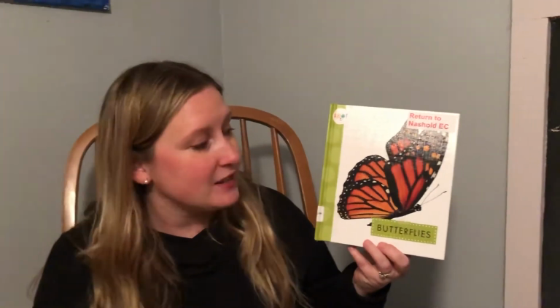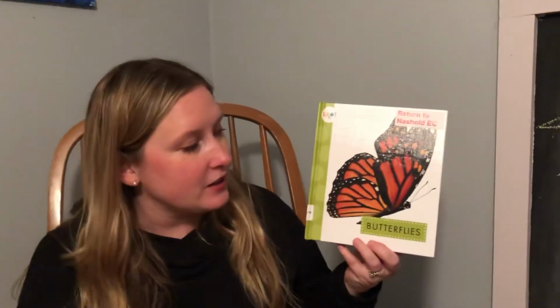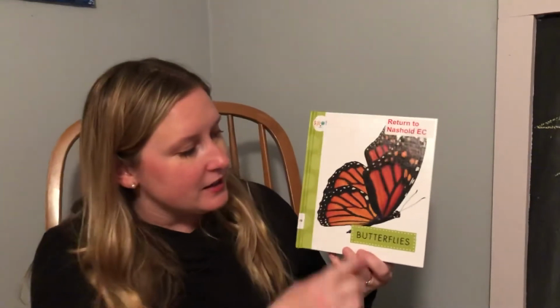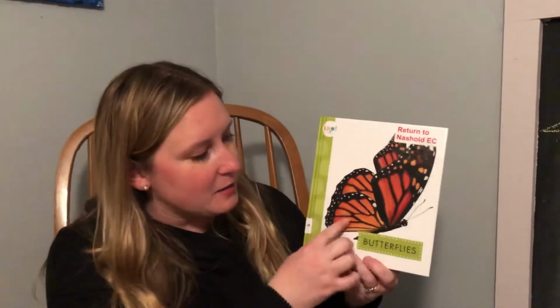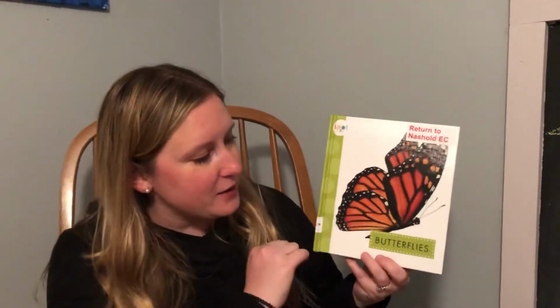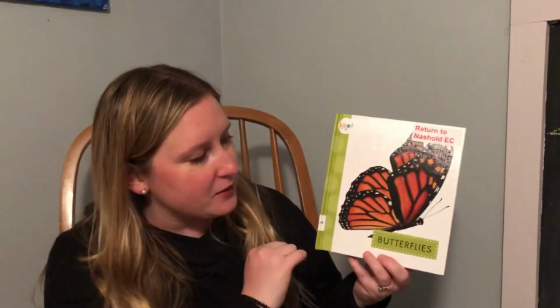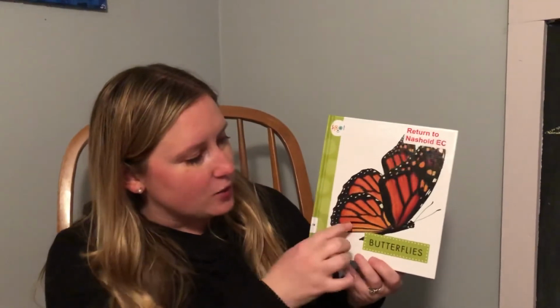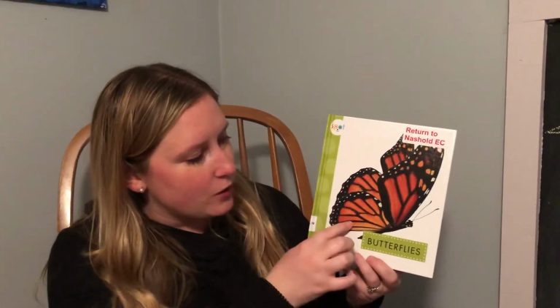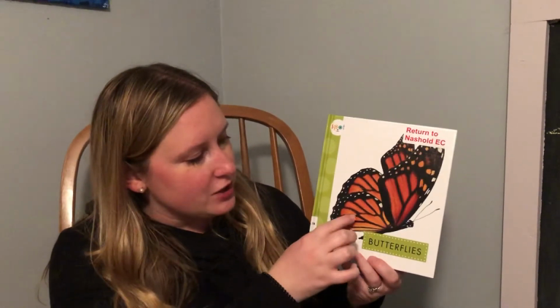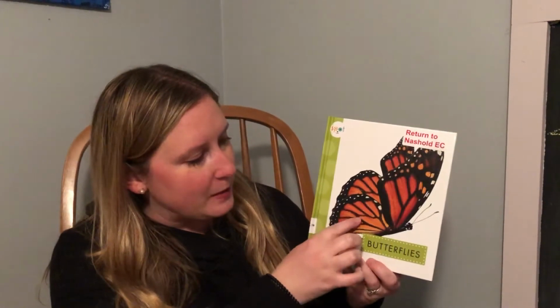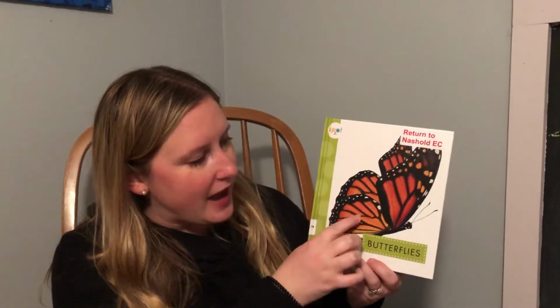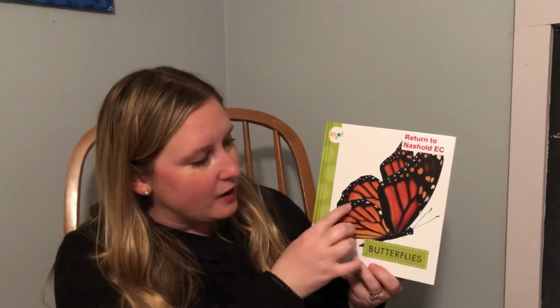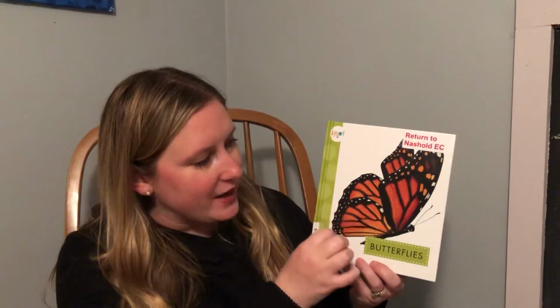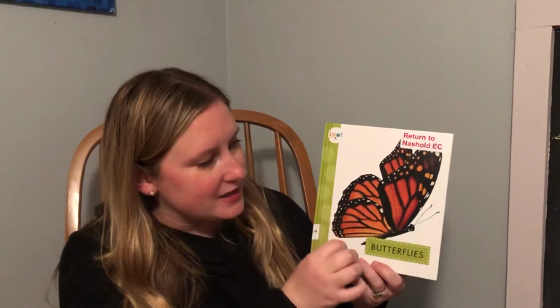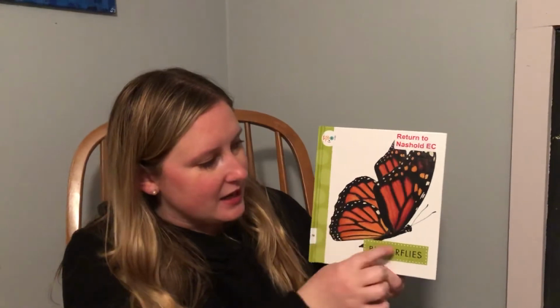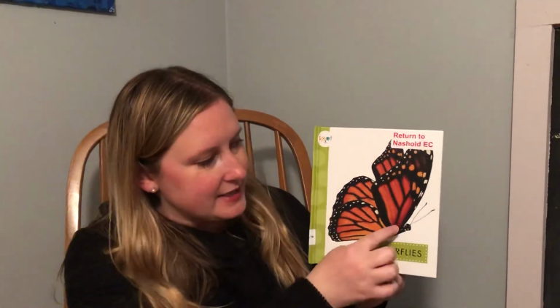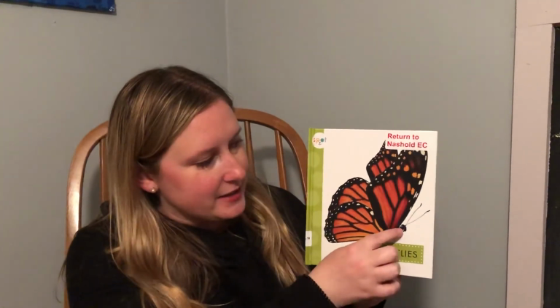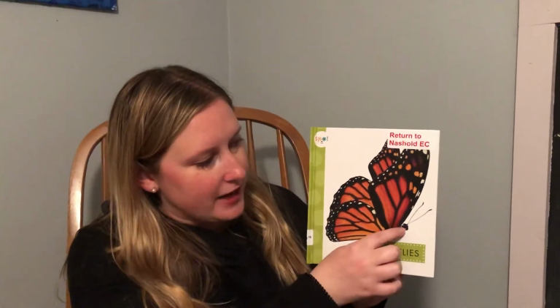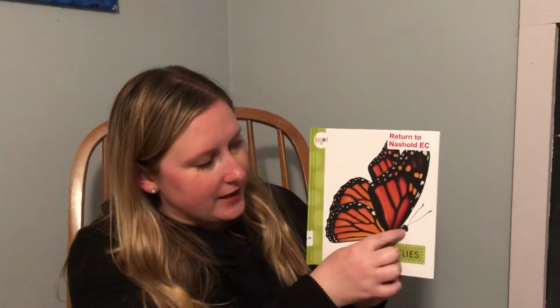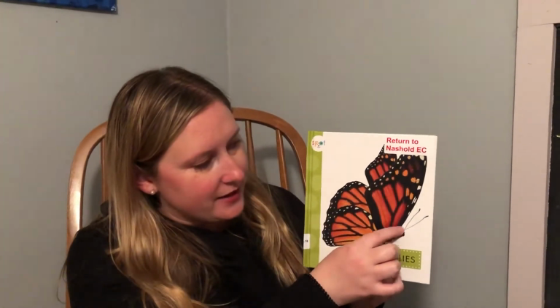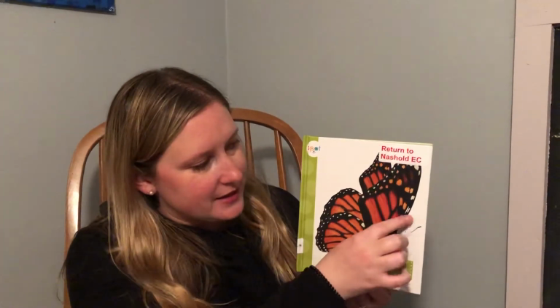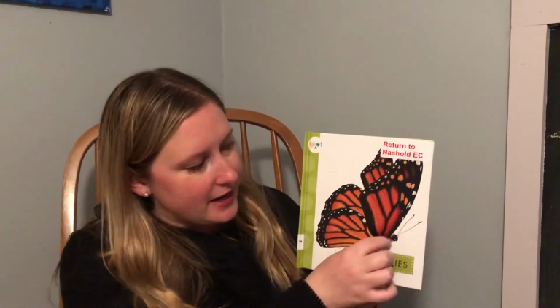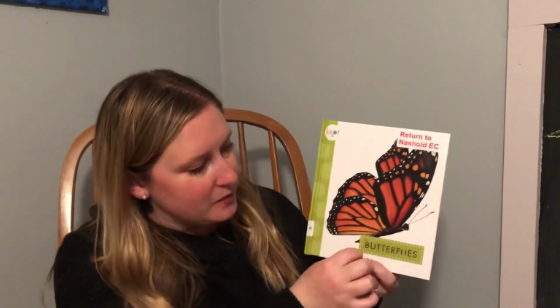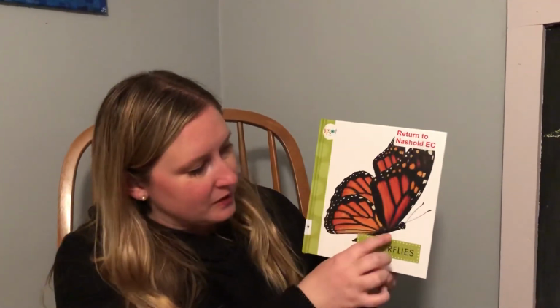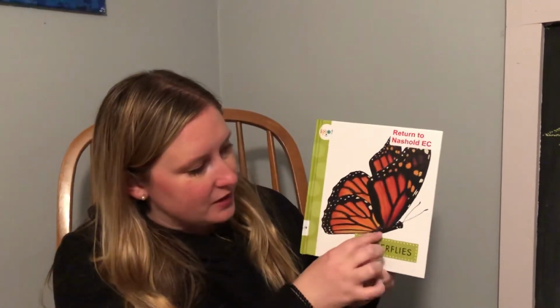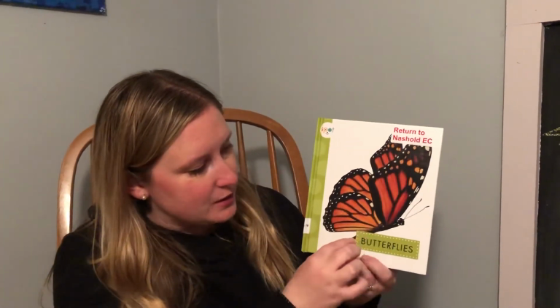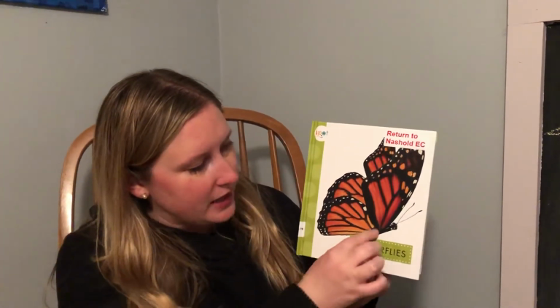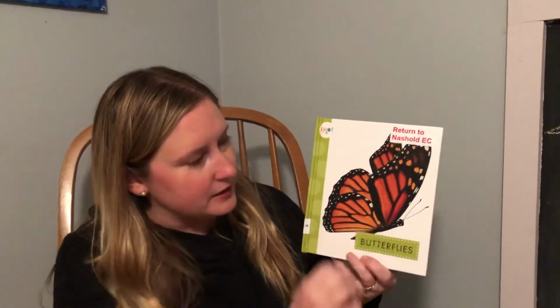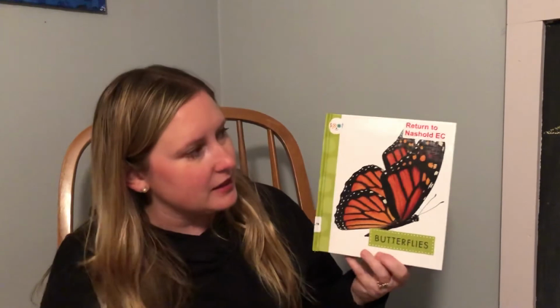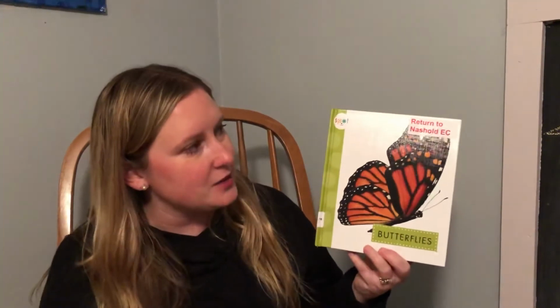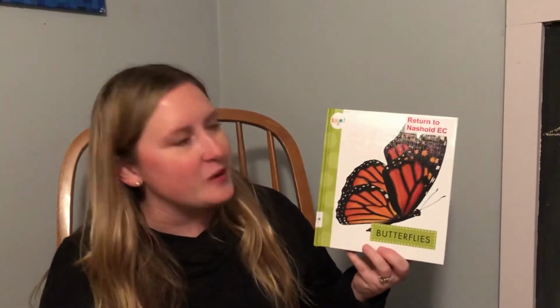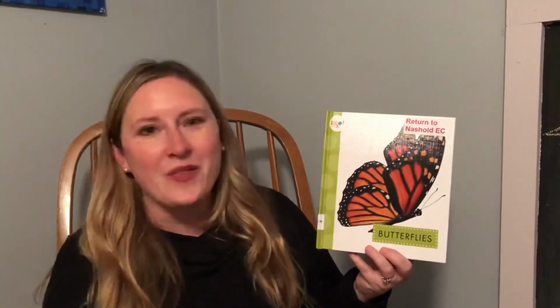Look, this is a monarch butterfly. It's orange and black and white. I see its little head right there and its antennae and there's its body. Let's read more about them.